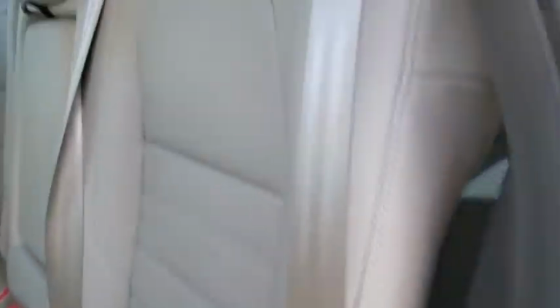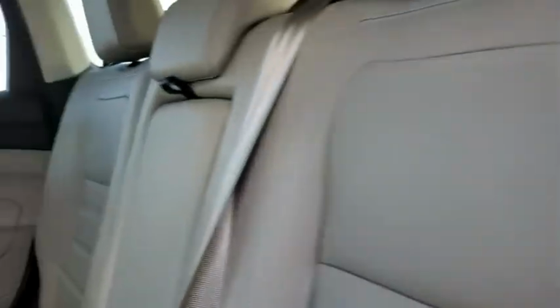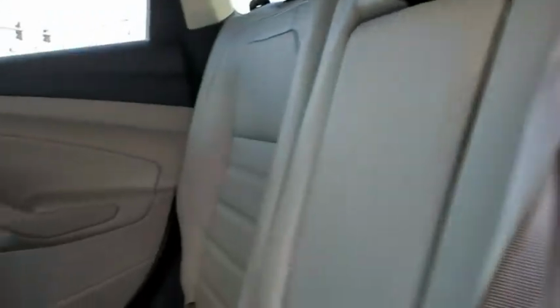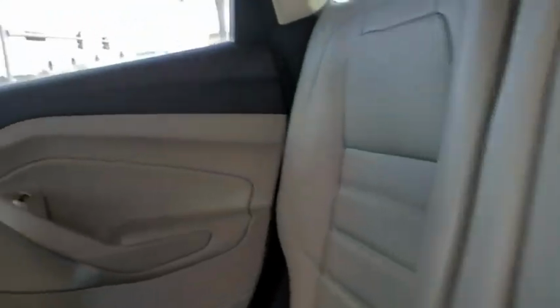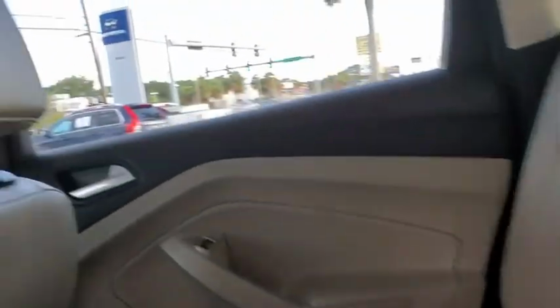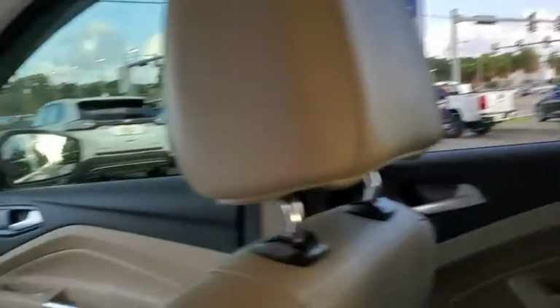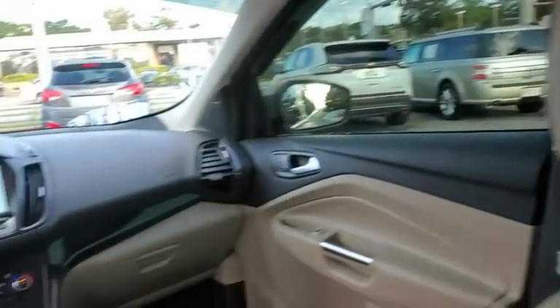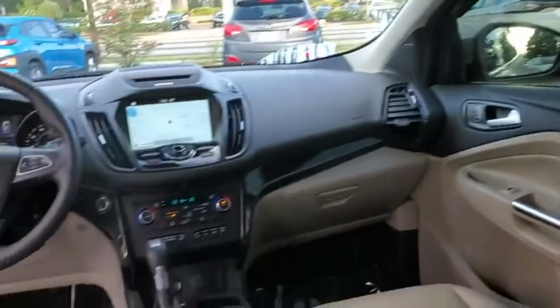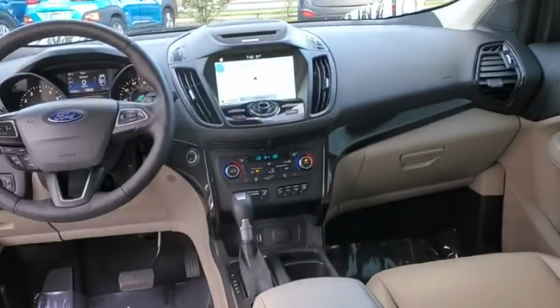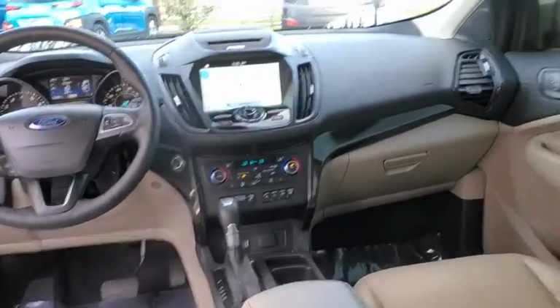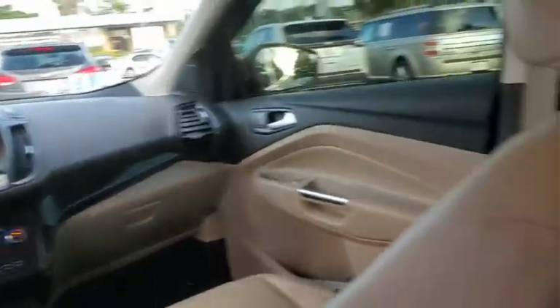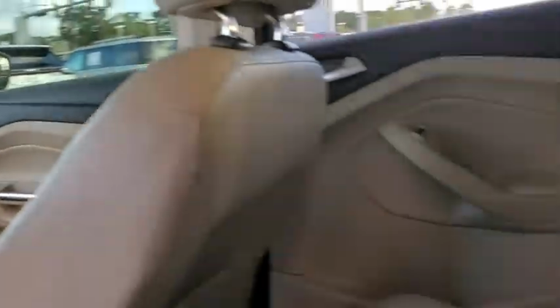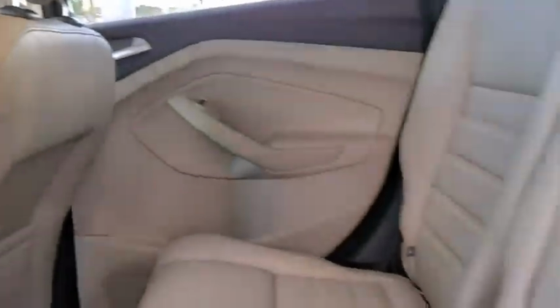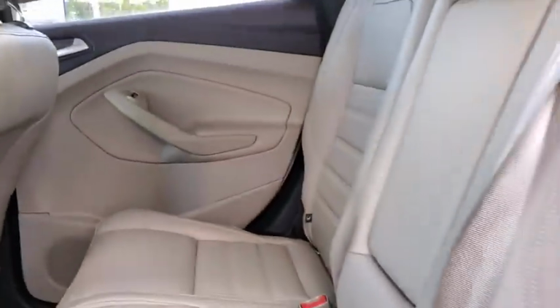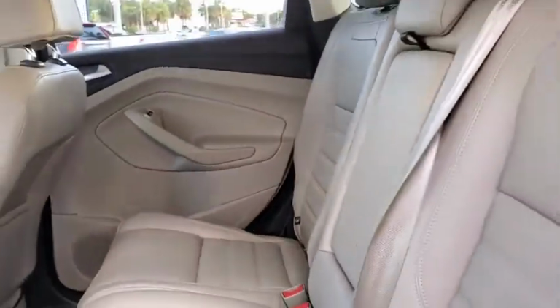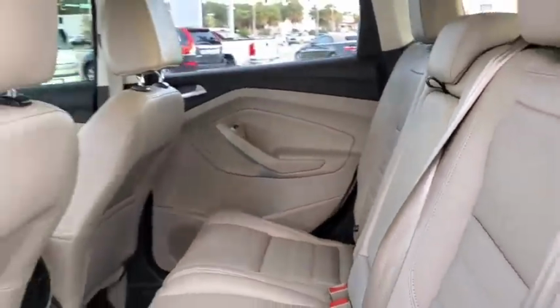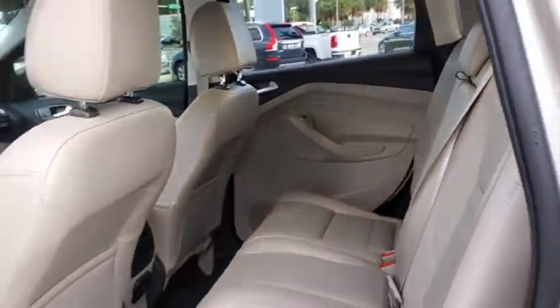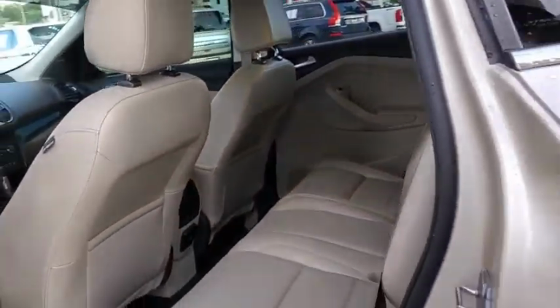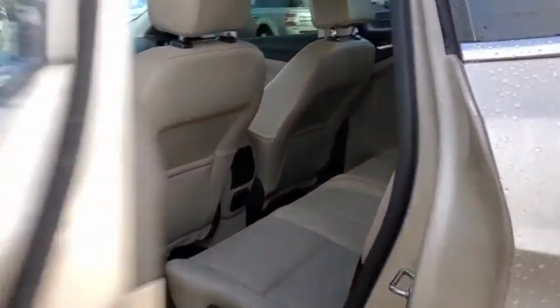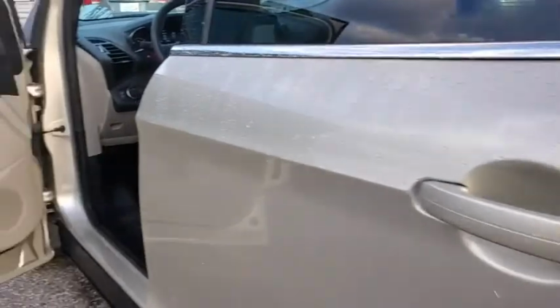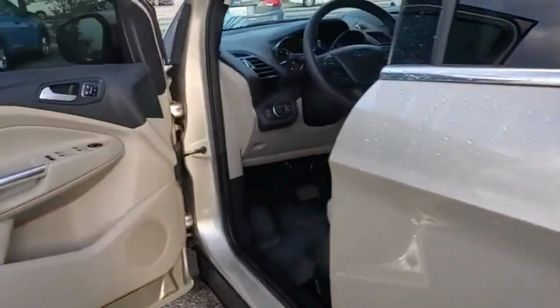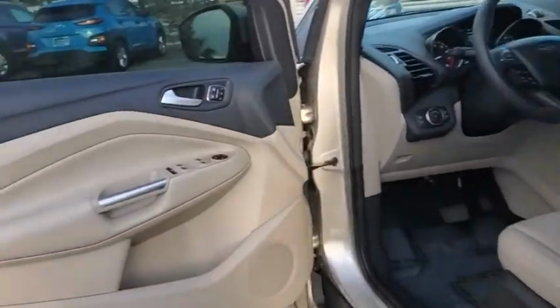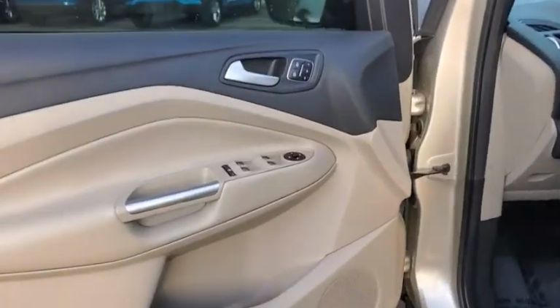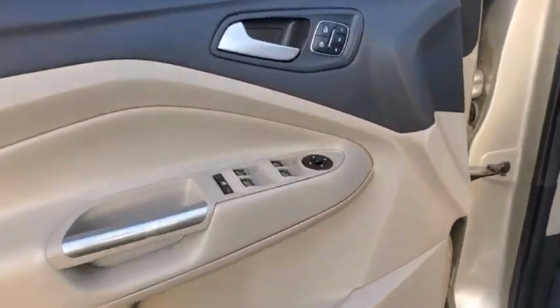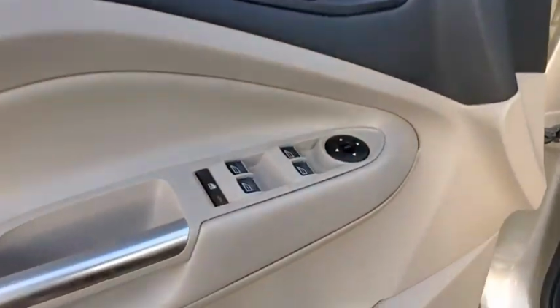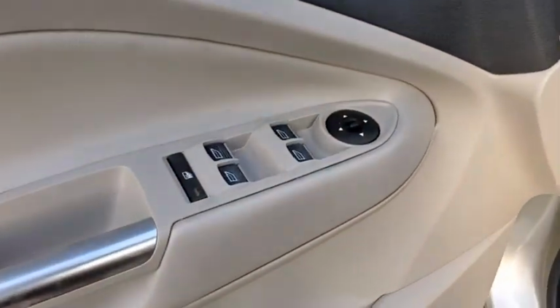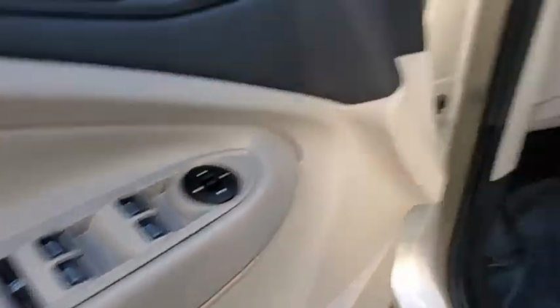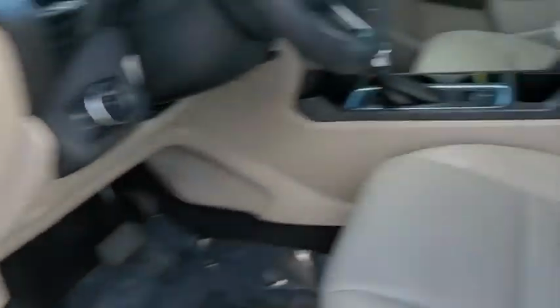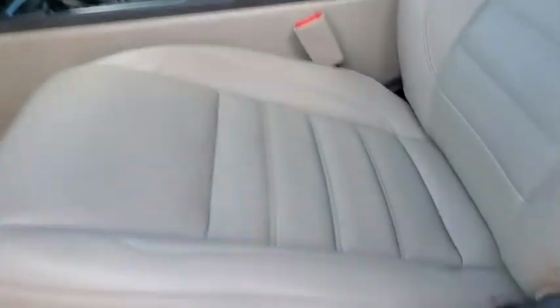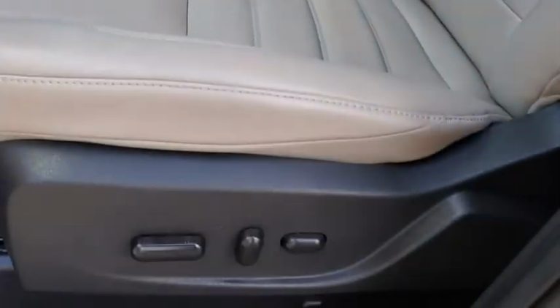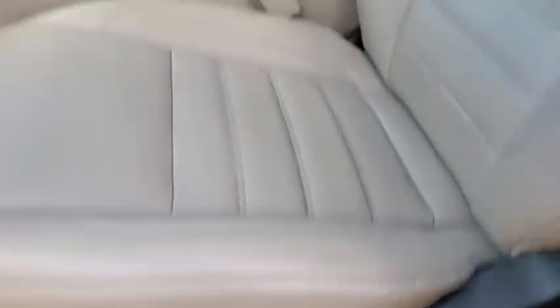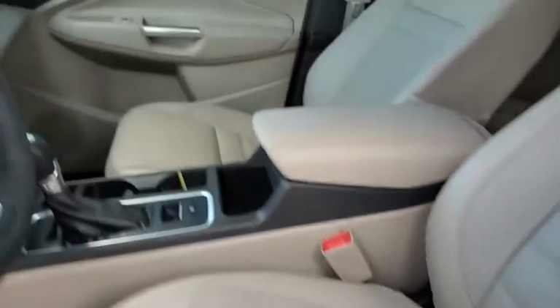Rear window defroster, power windows, compass, trip computer, heated front seats, security system, CD player, electronic stability control, fog lights, overhead console, tachometer, remote keyless entry.